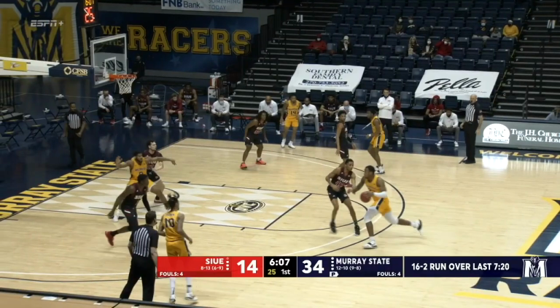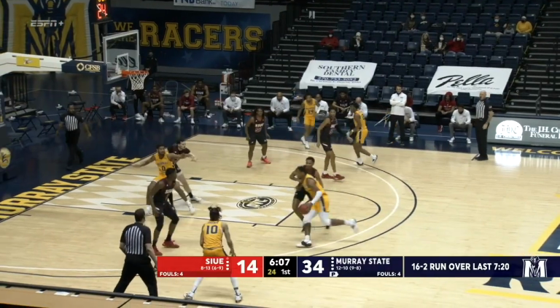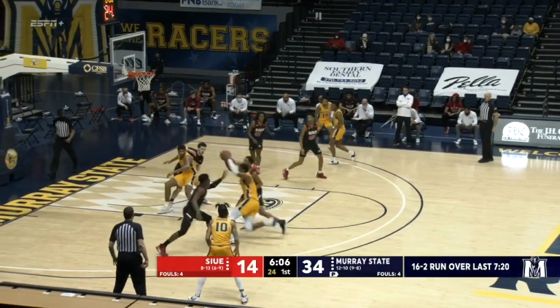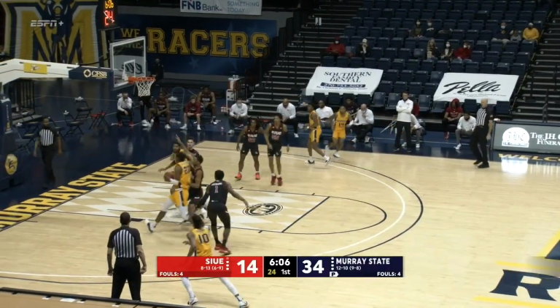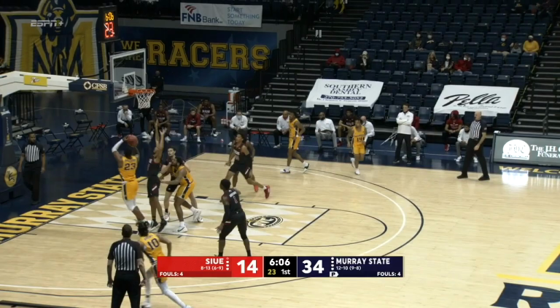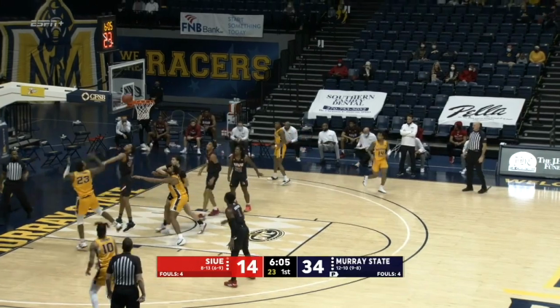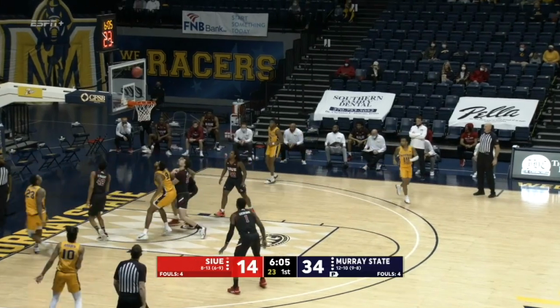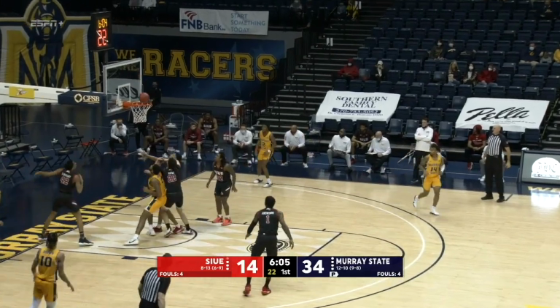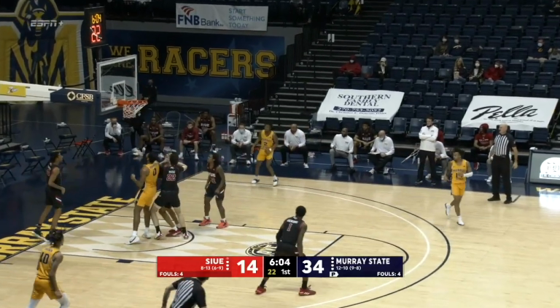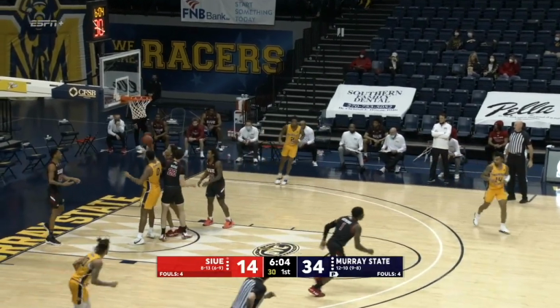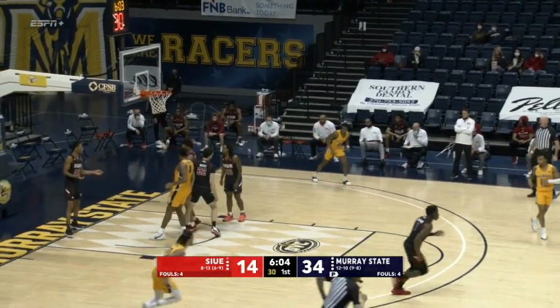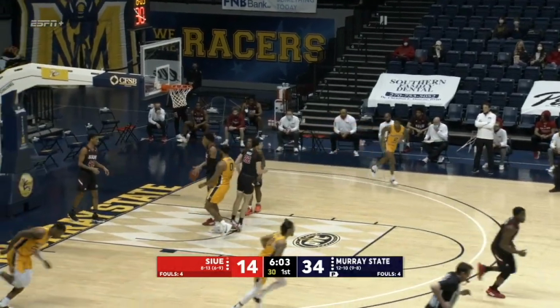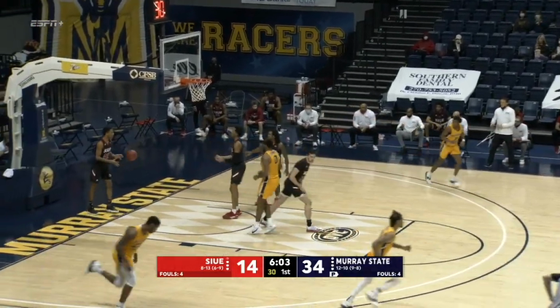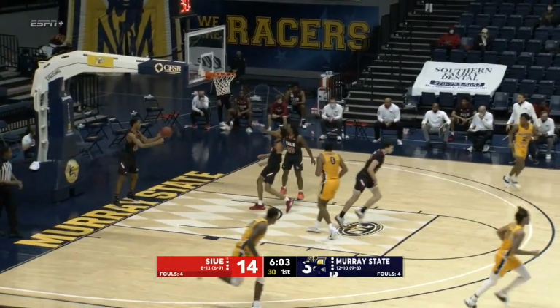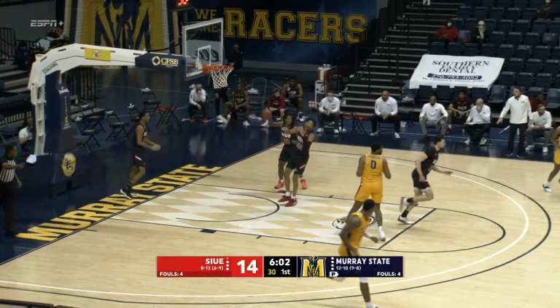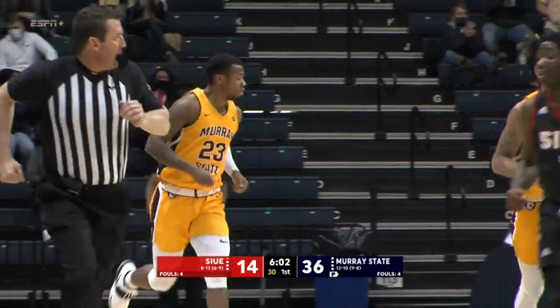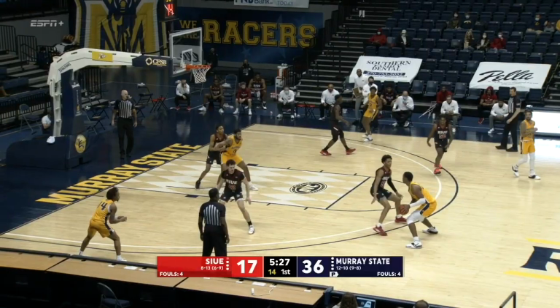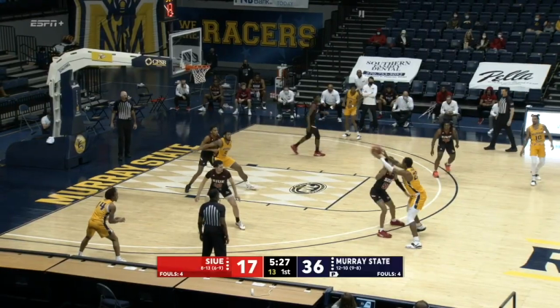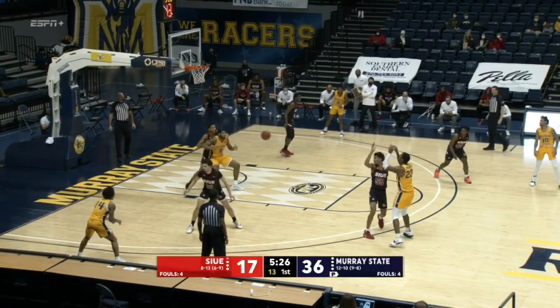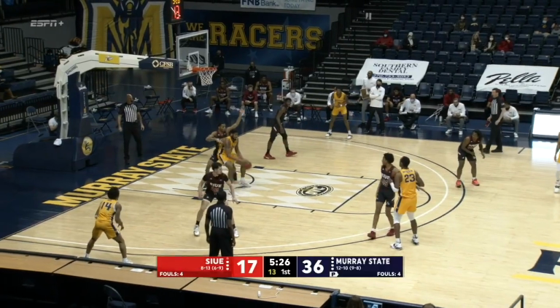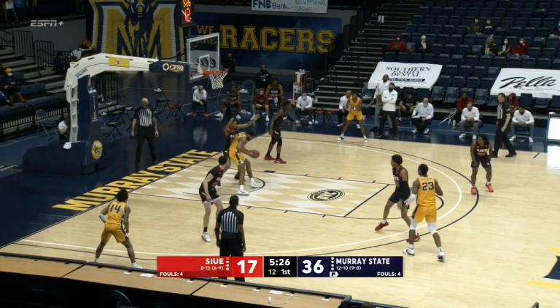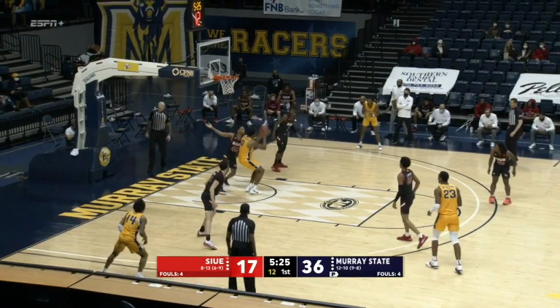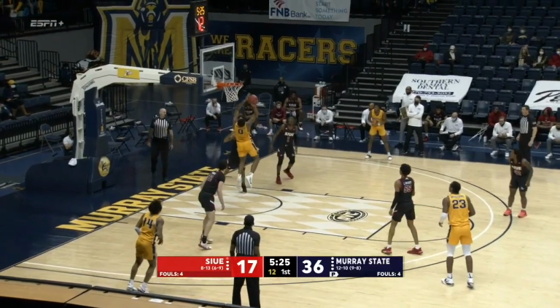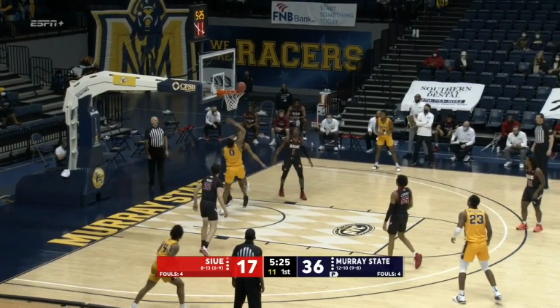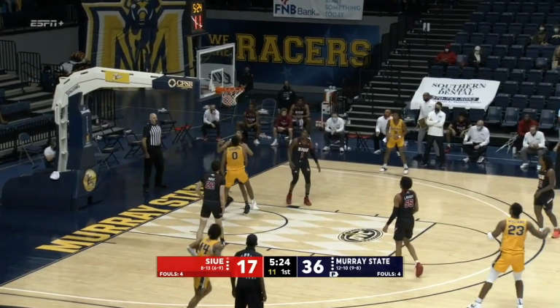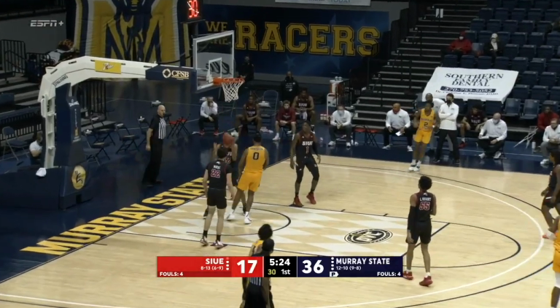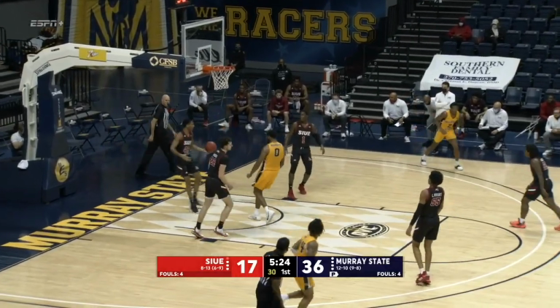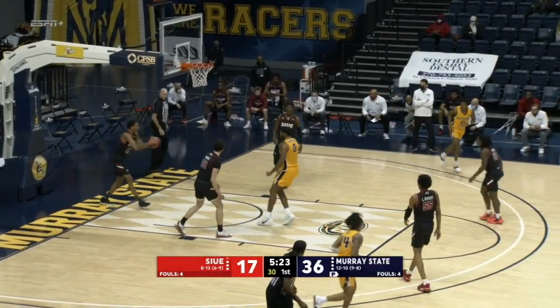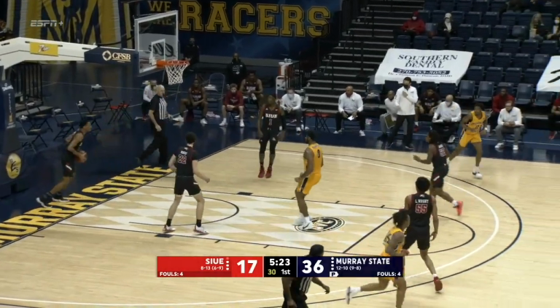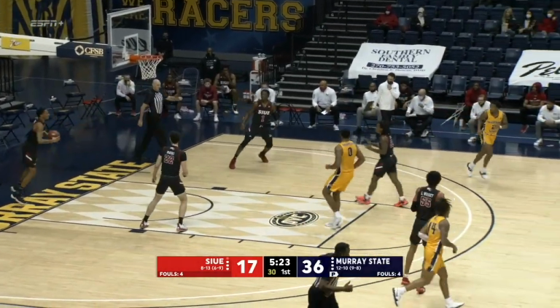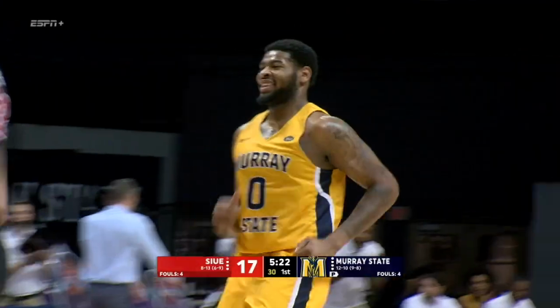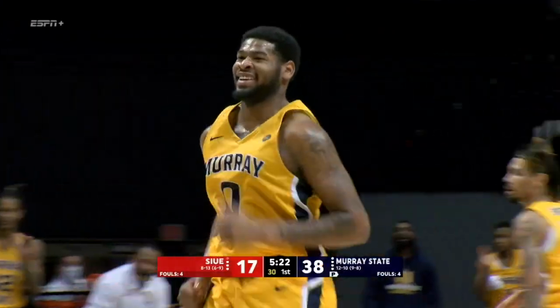Finds Williams at the top of the key. Muscles inside, puts up an off-balance shot, and somehow it goes in. Brown to Williams — doesn't want the three. Dumps it into Robinson. Backs his man down and puts it in.